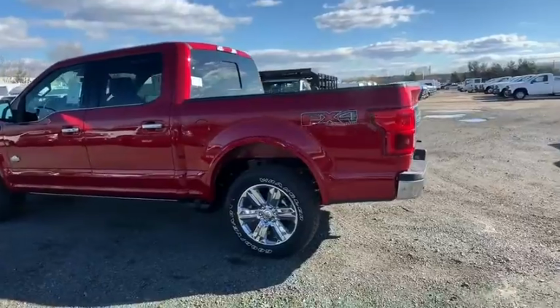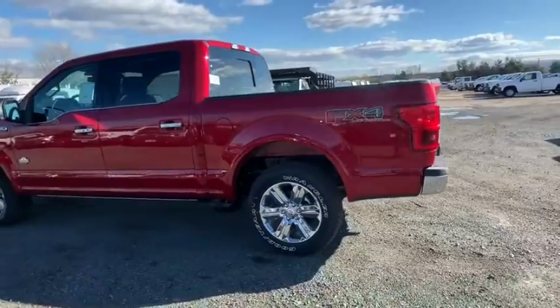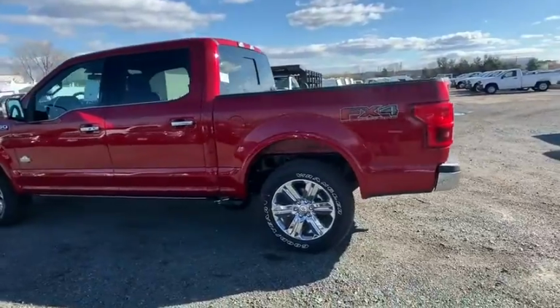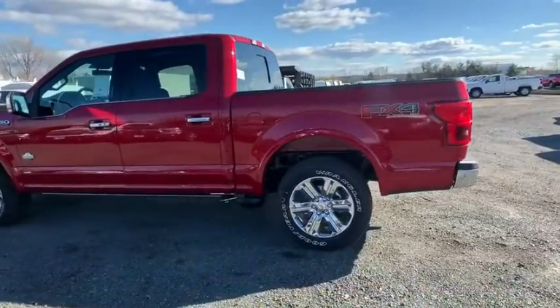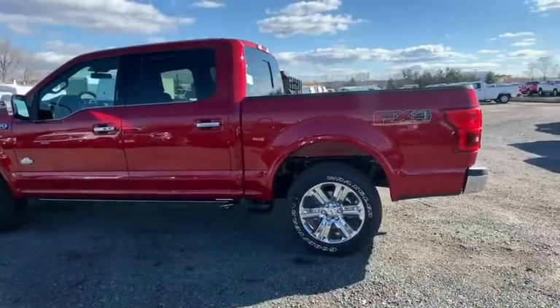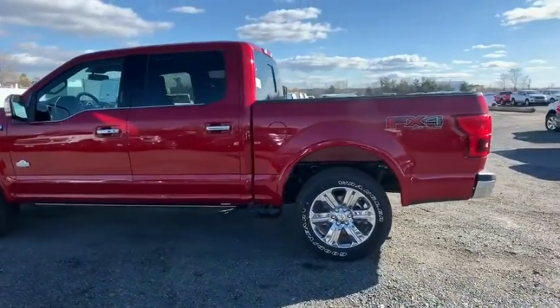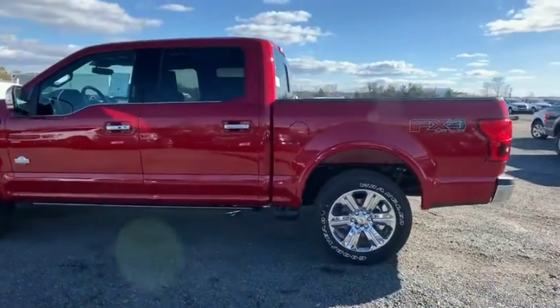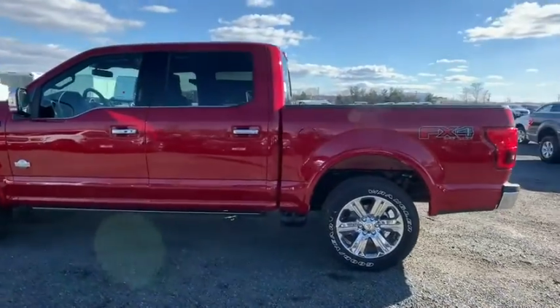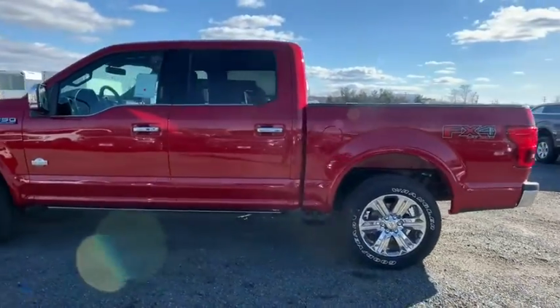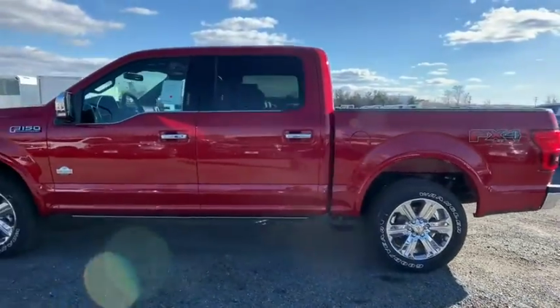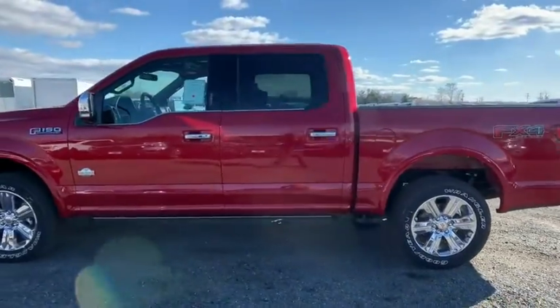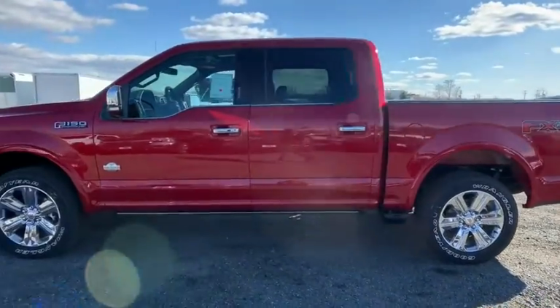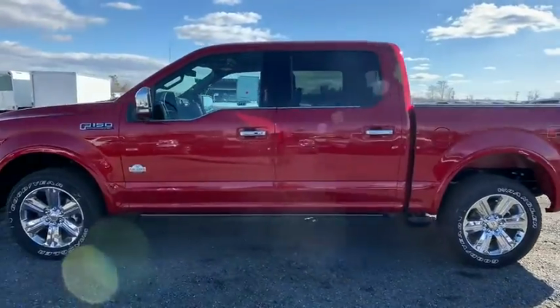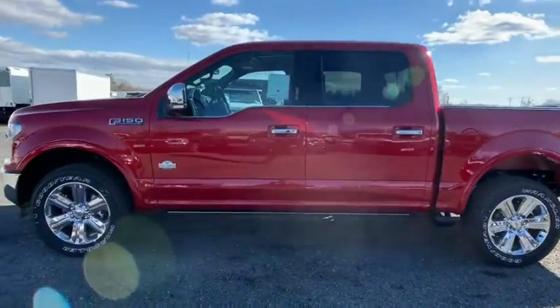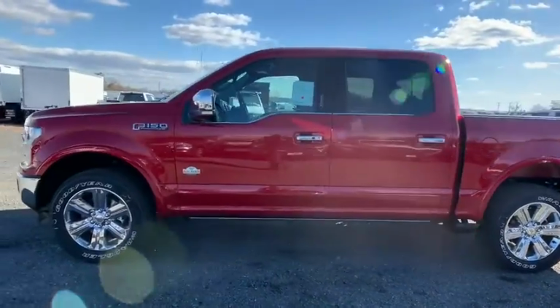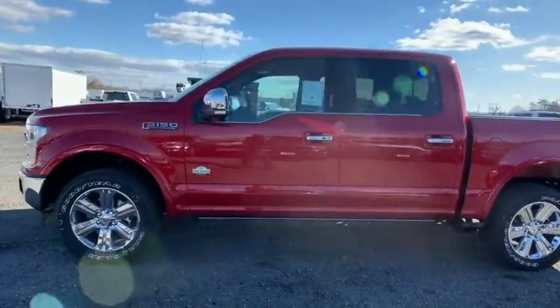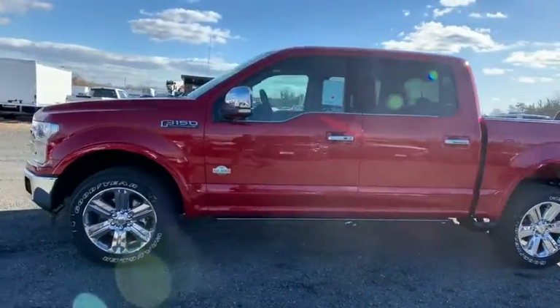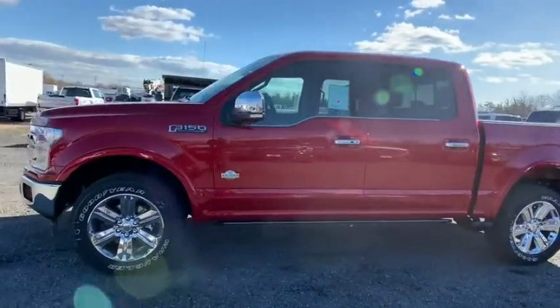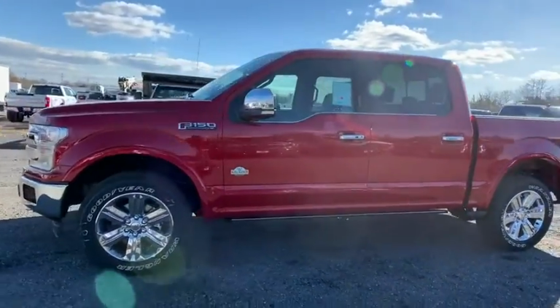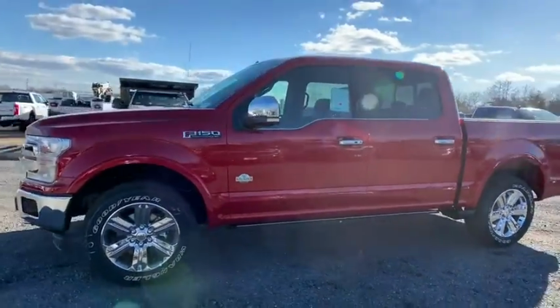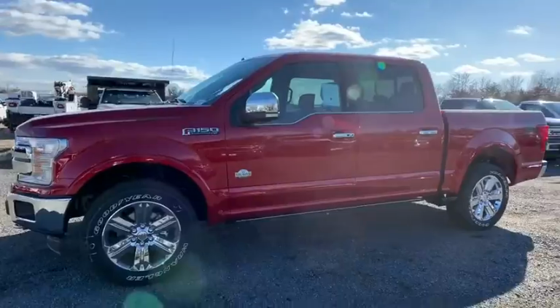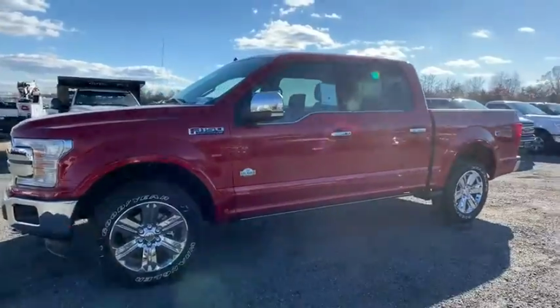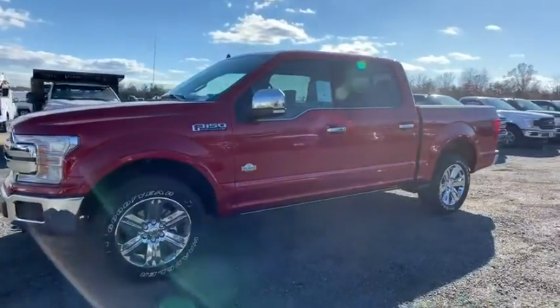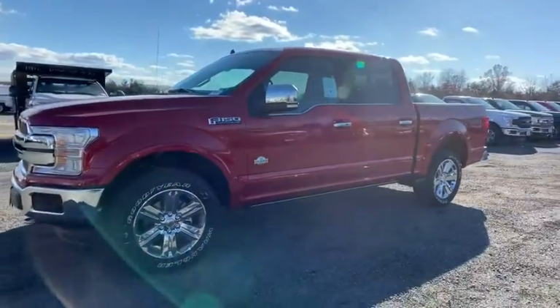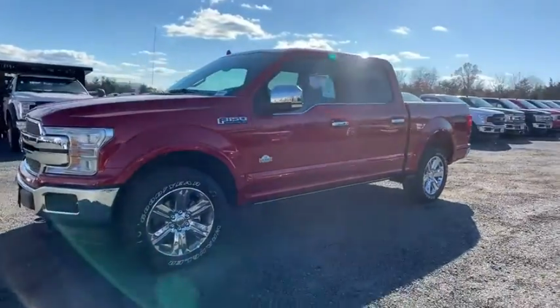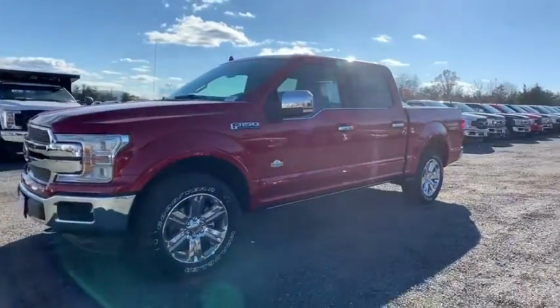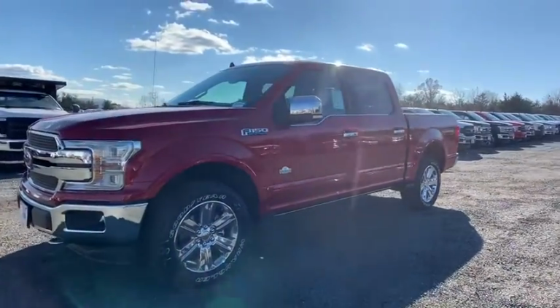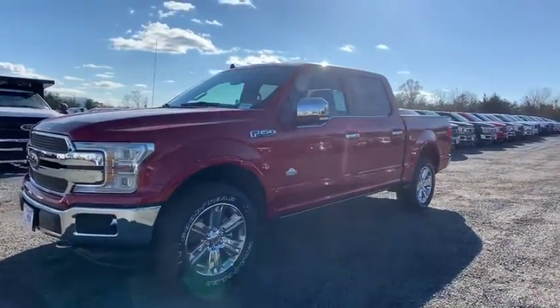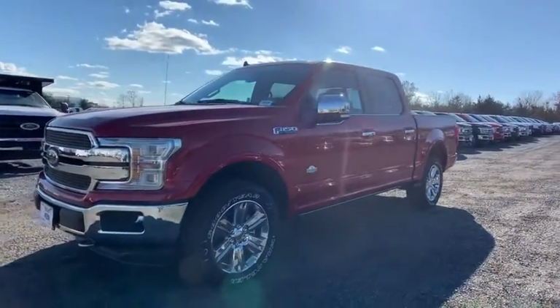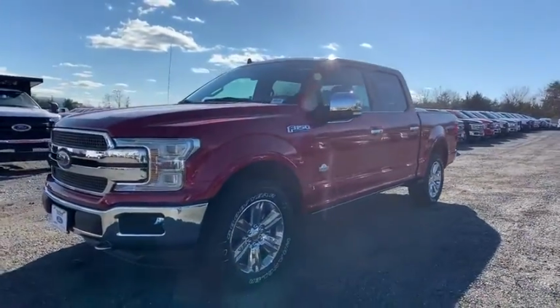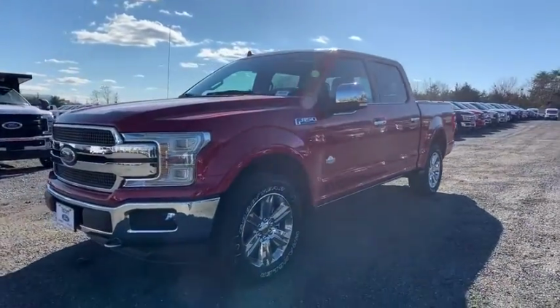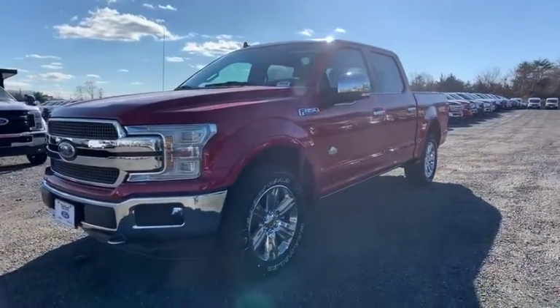Daytime running lights, auxiliary audio input, passenger vanity mirror, pass-through rear seat, turbocharged, engine immobilizer.